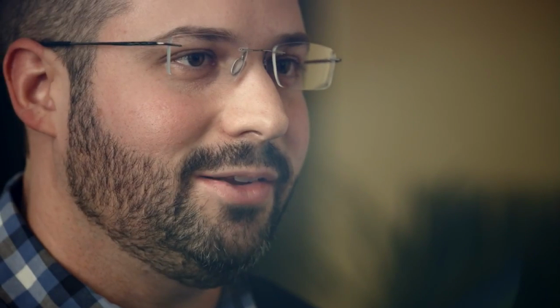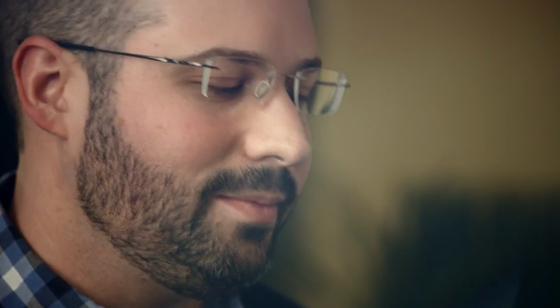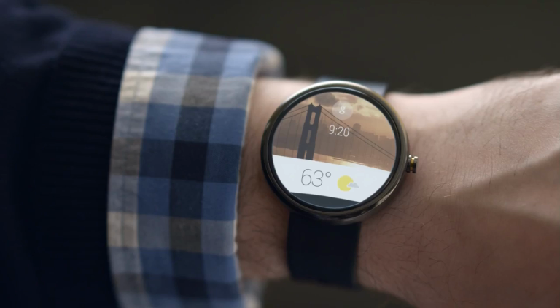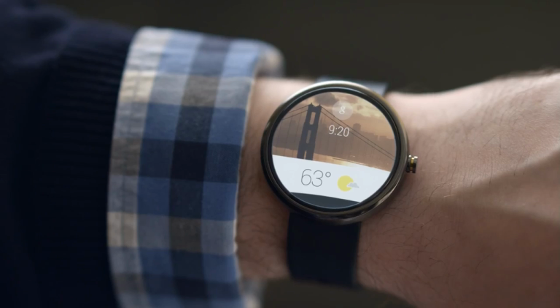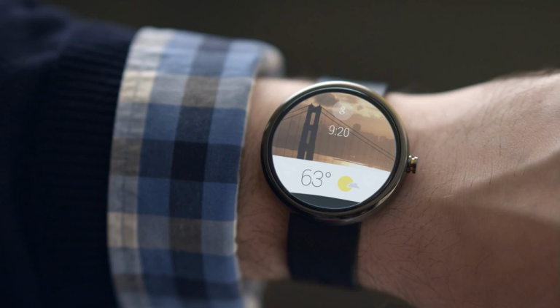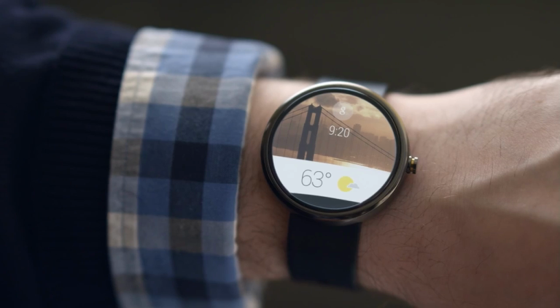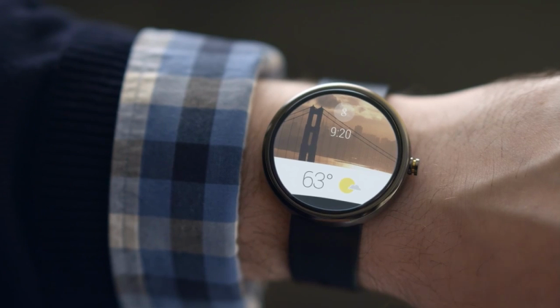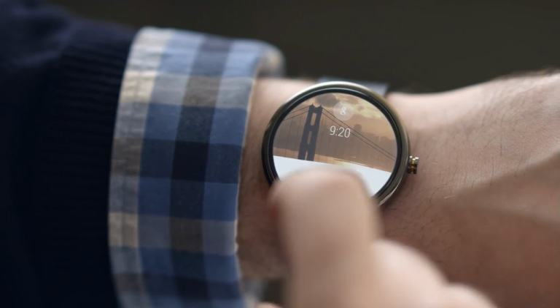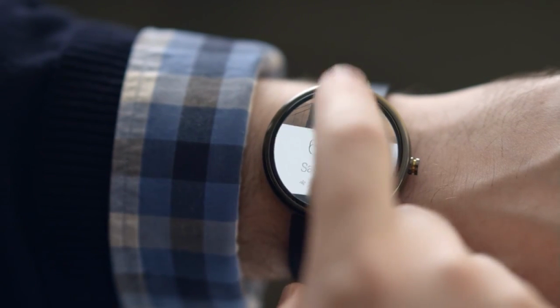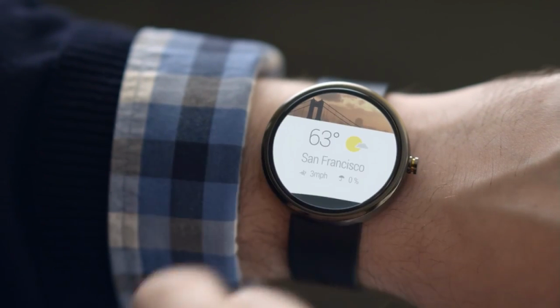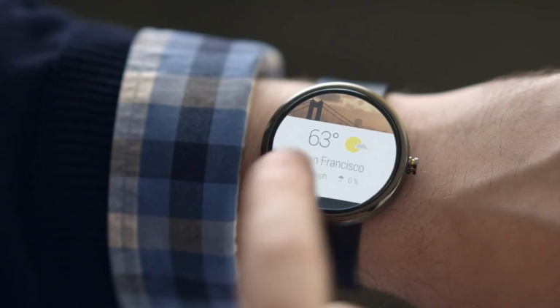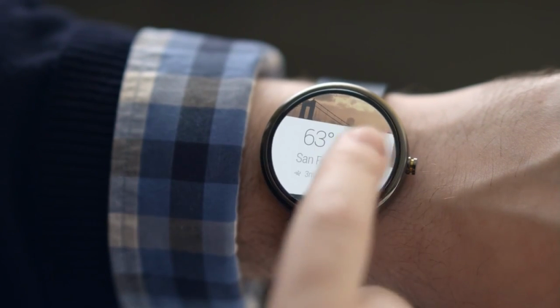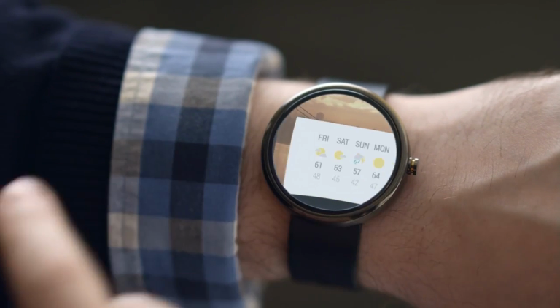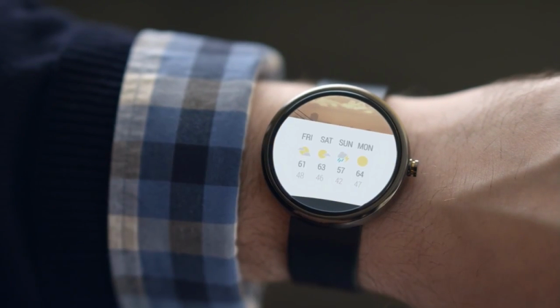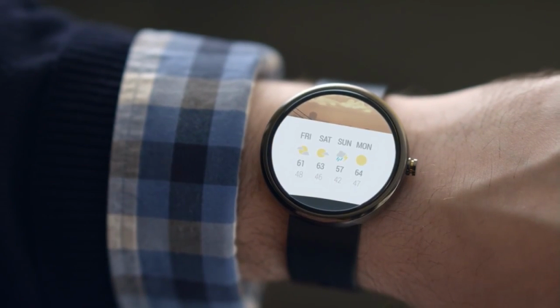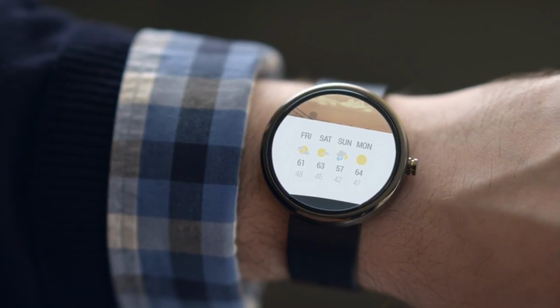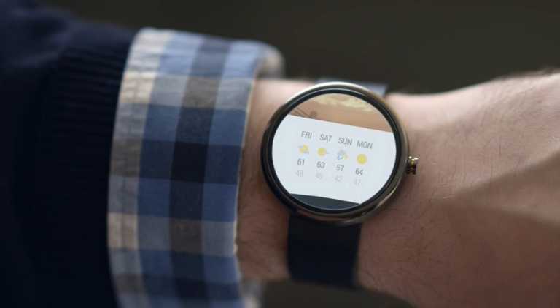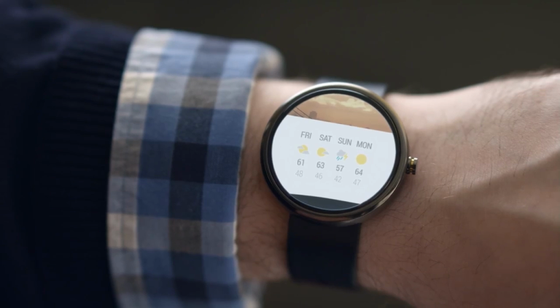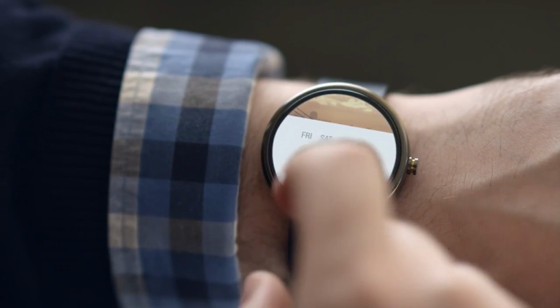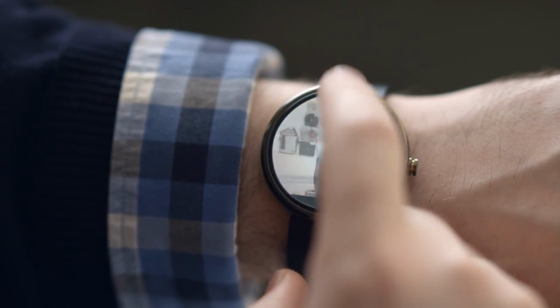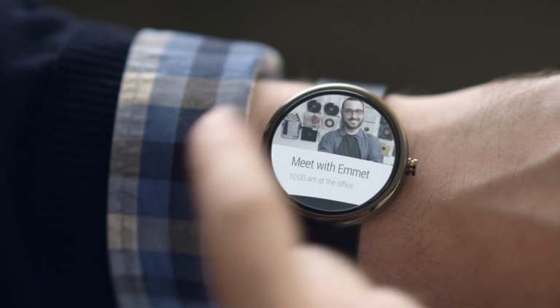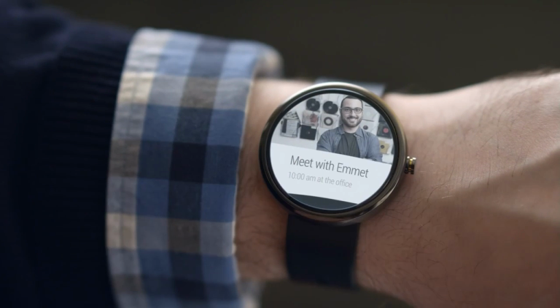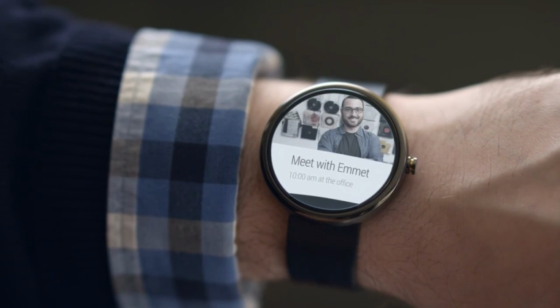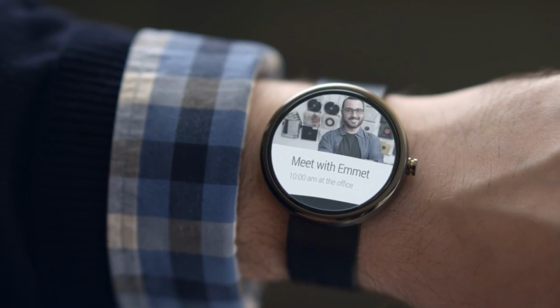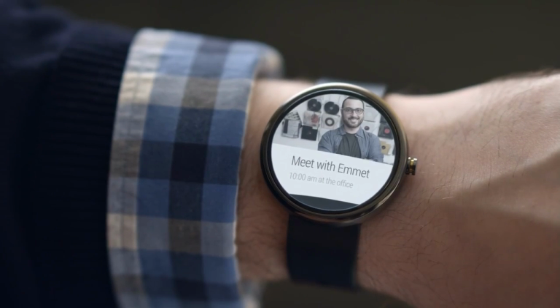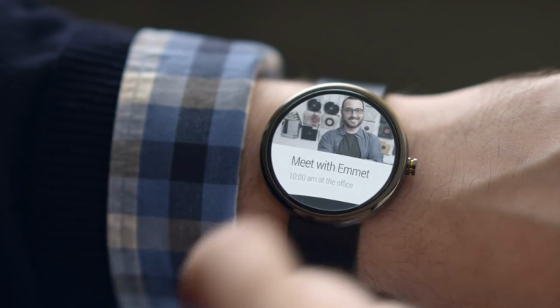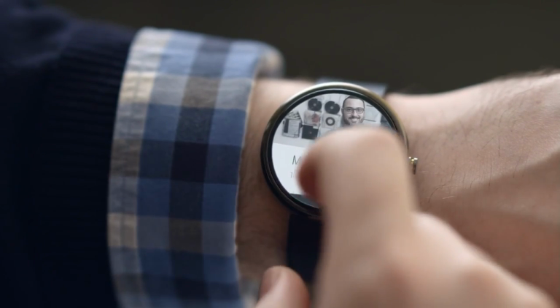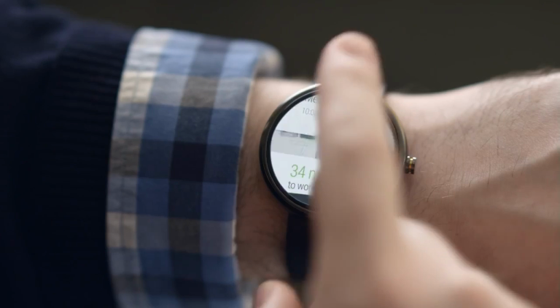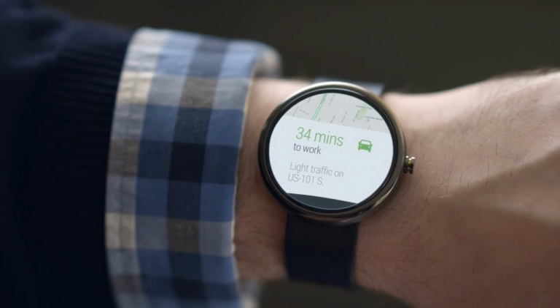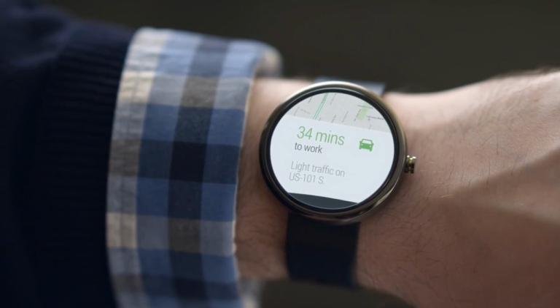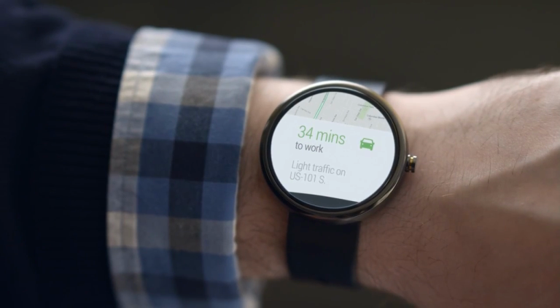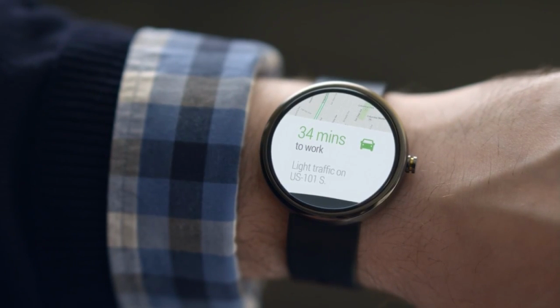Let's take a look. All the information you need when you start your day is right there: today's weather, when your next meeting begins, how long it'll take to travel there, and important updates.